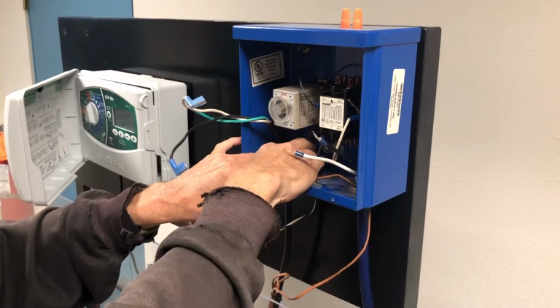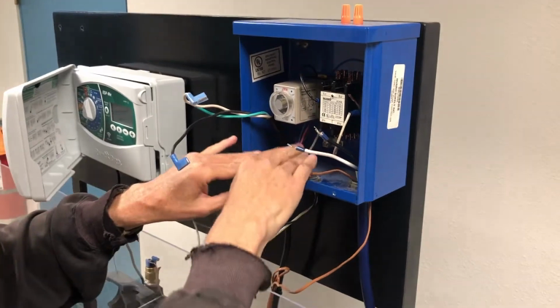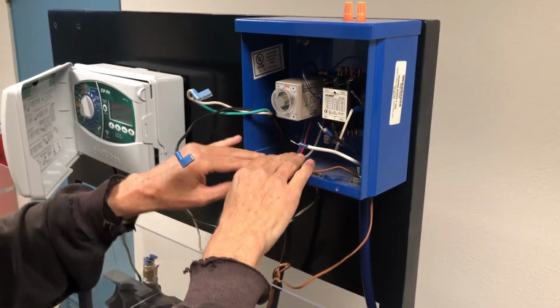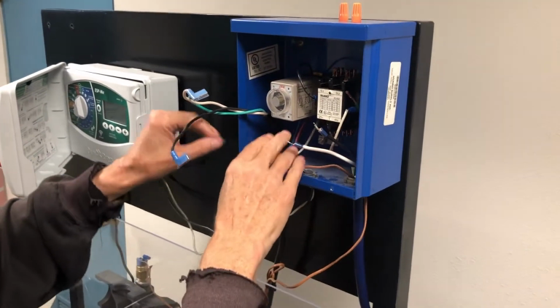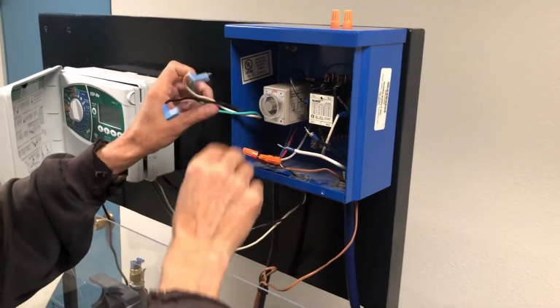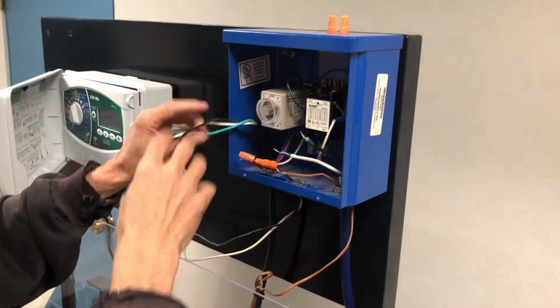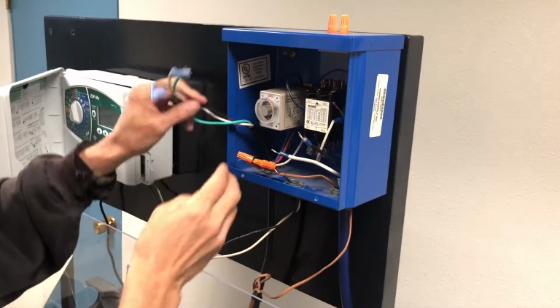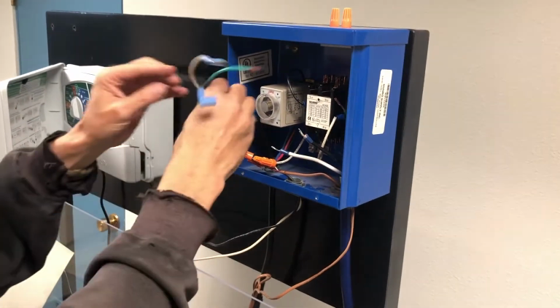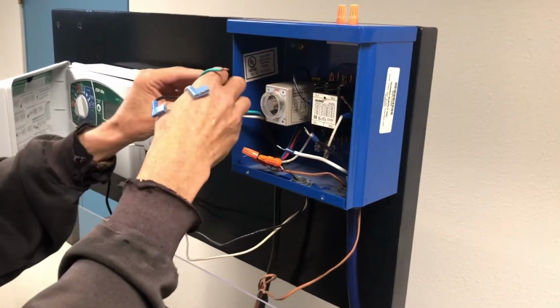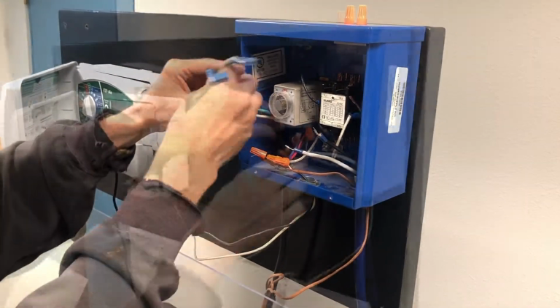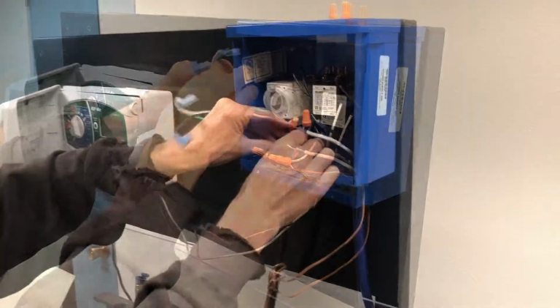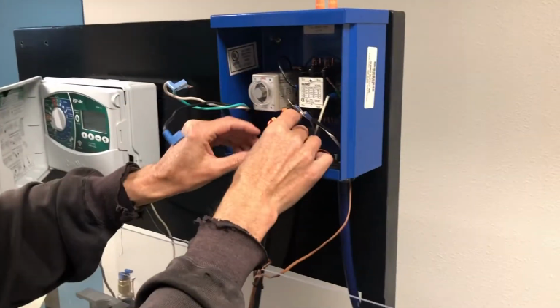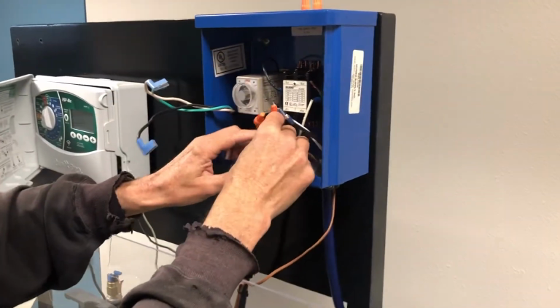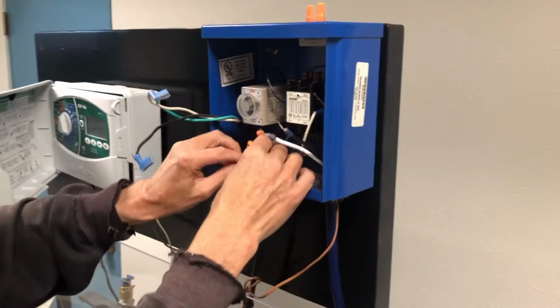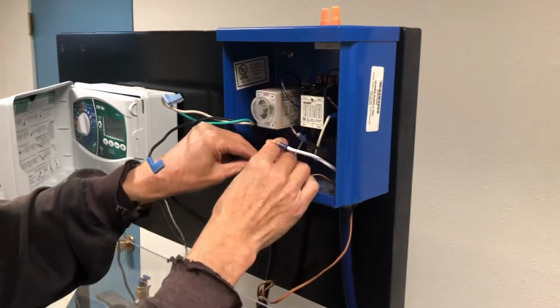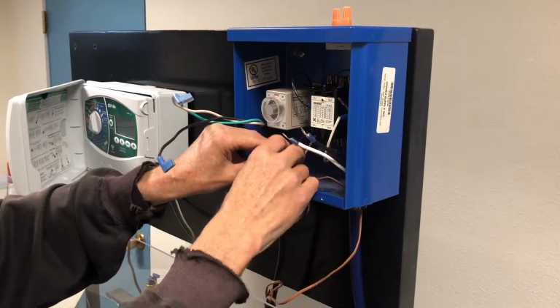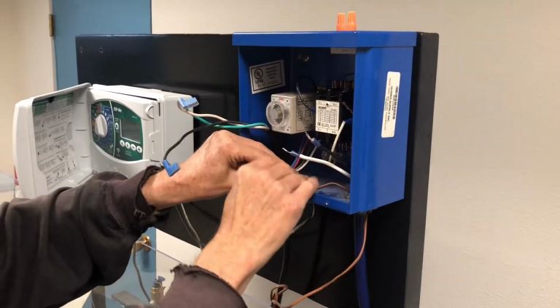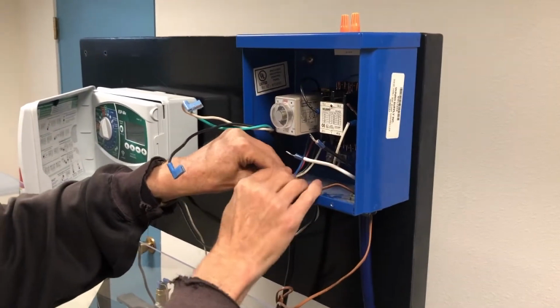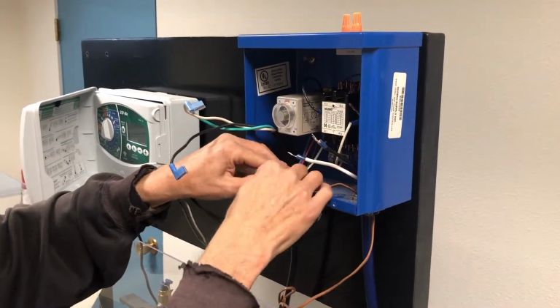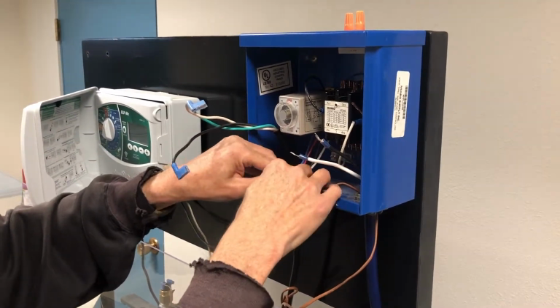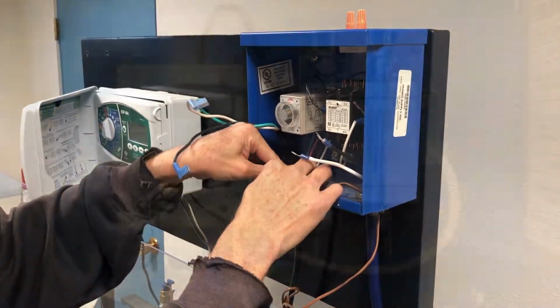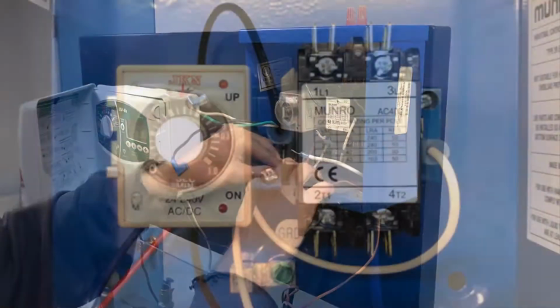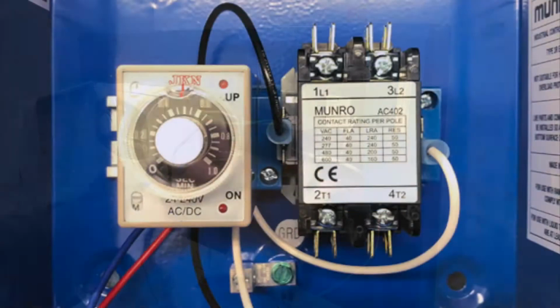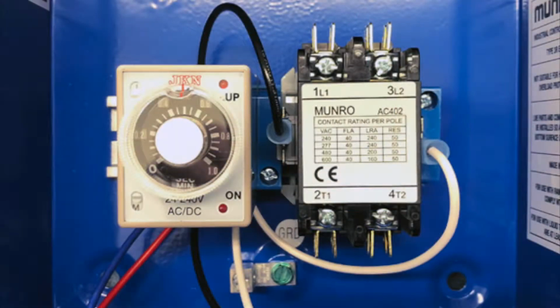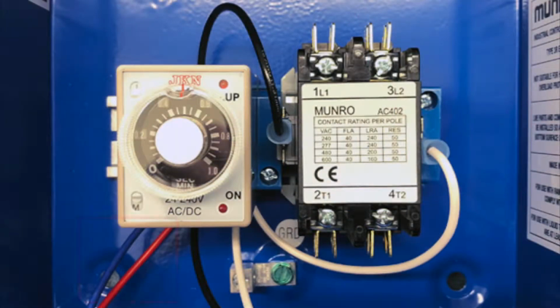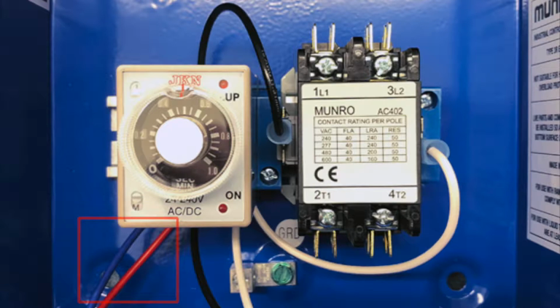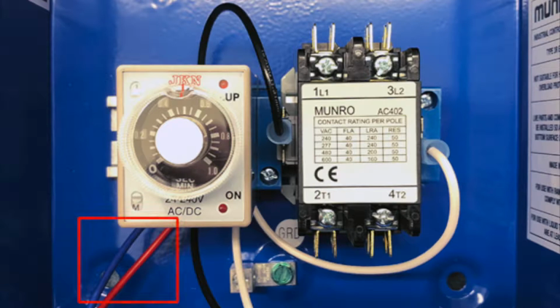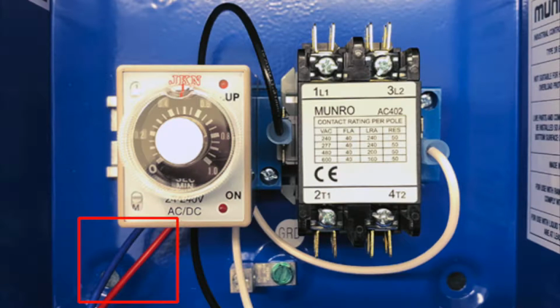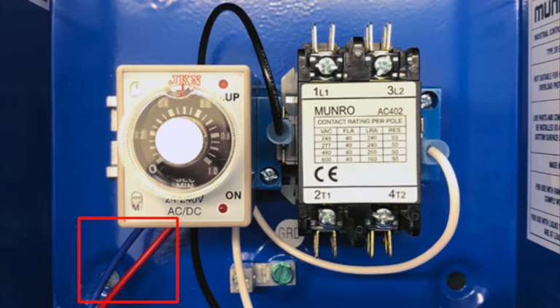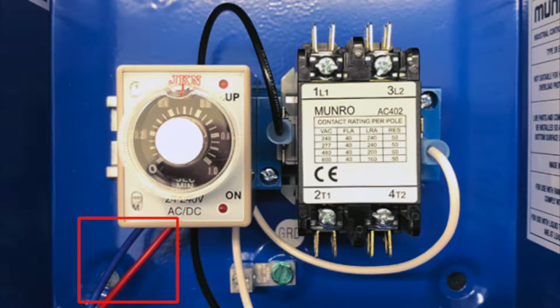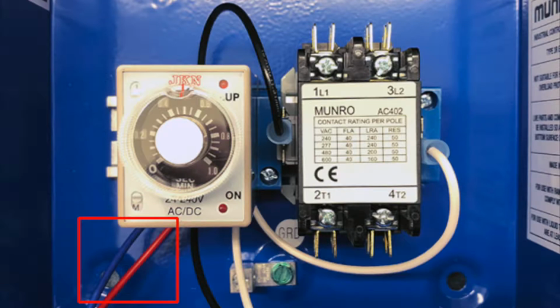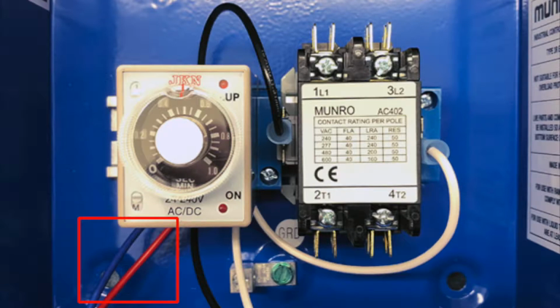You have now wired the smart box to the irrigation controller. Step 4: Wiring the pressure sensor. The red and blue lead wires connect to either side of the pressure sensor. Secure the wires inside the box with a wire nut.